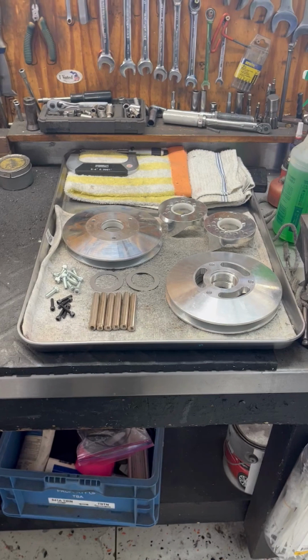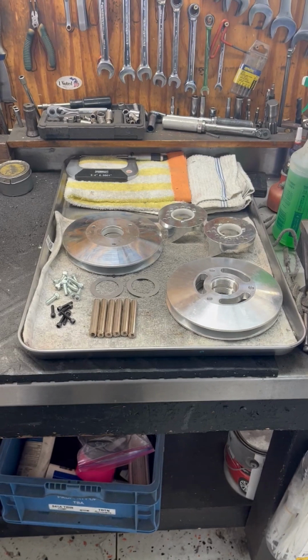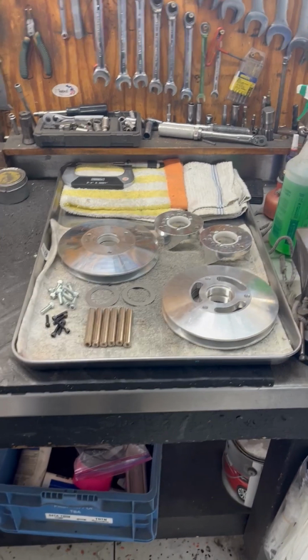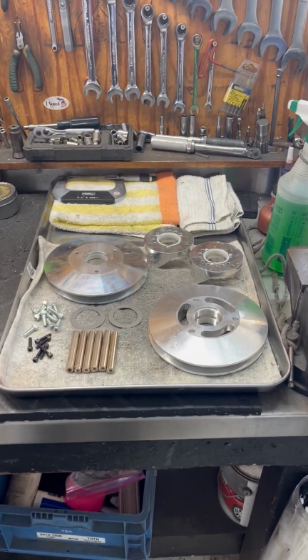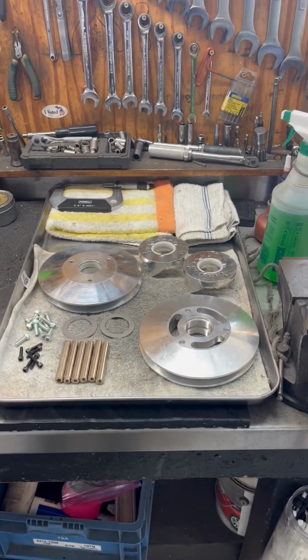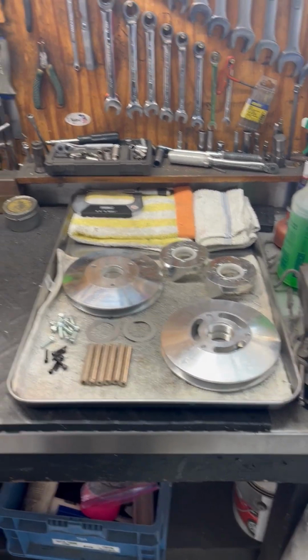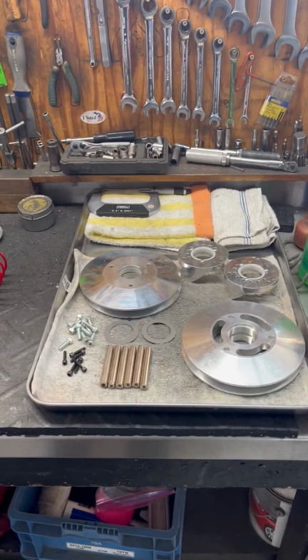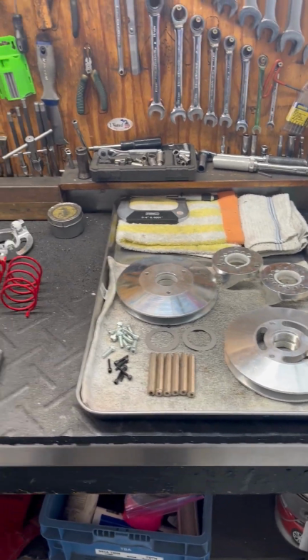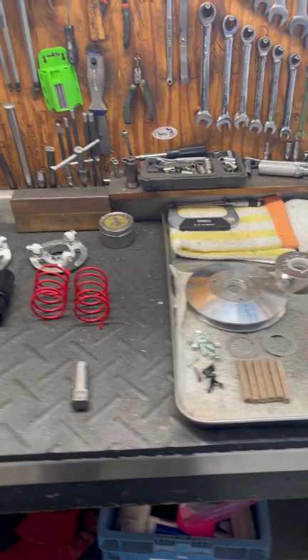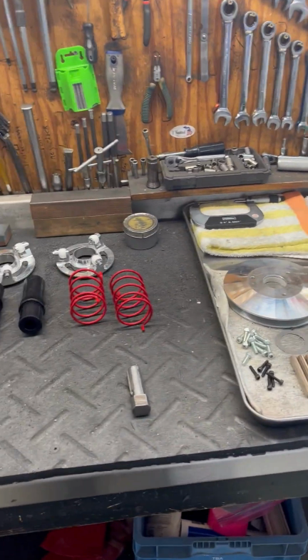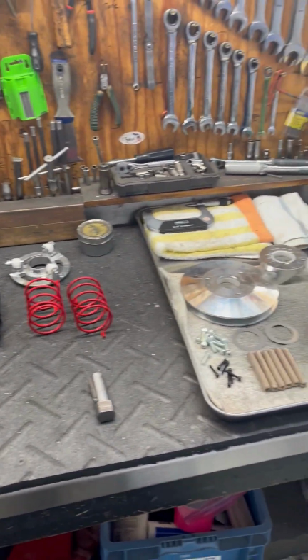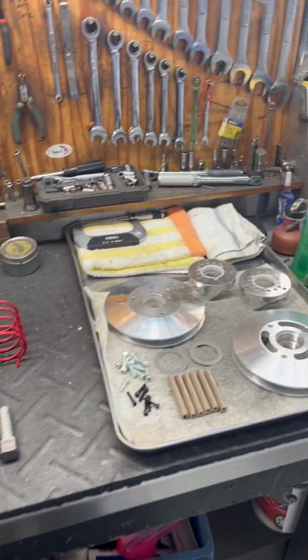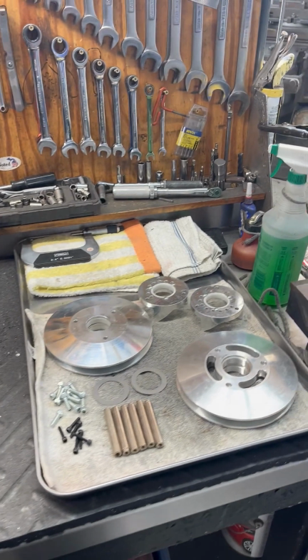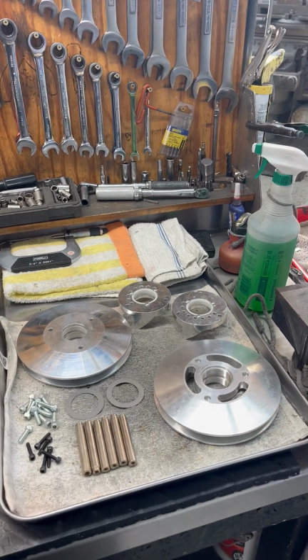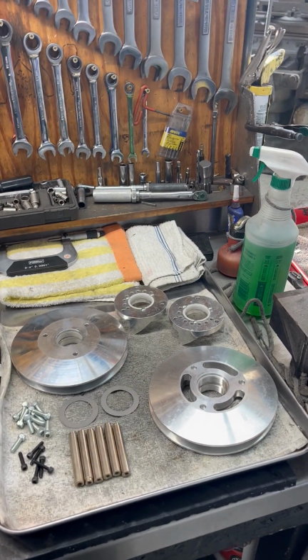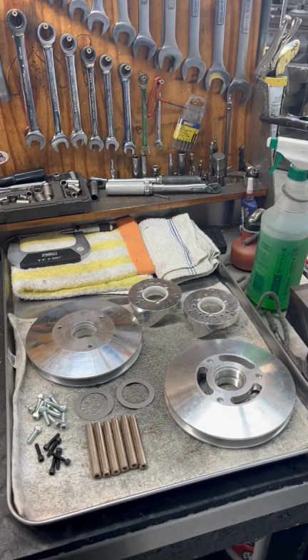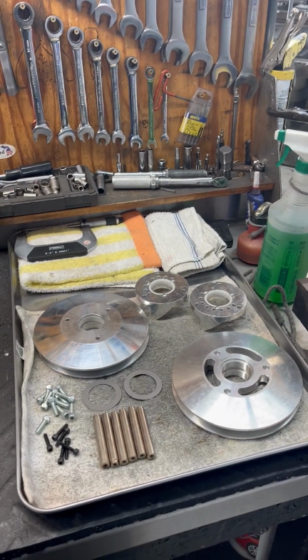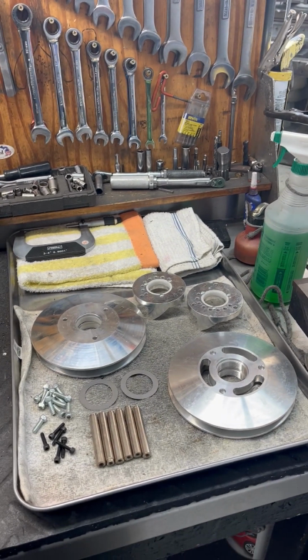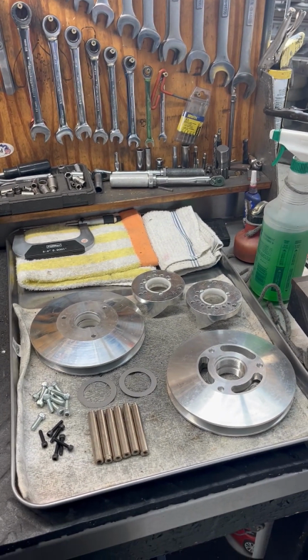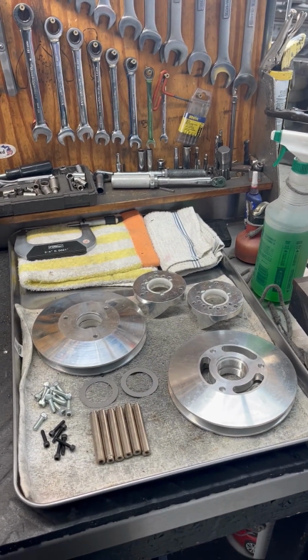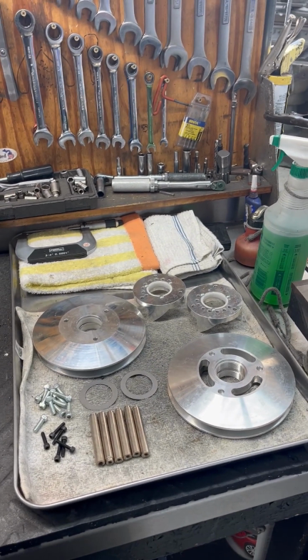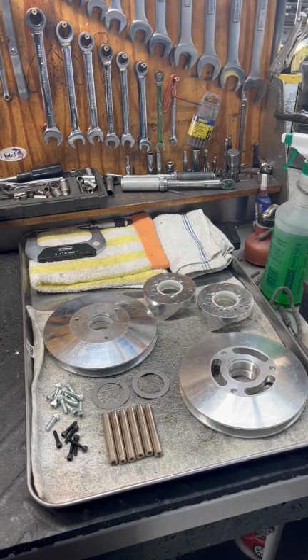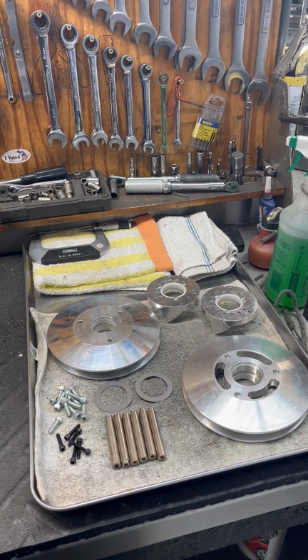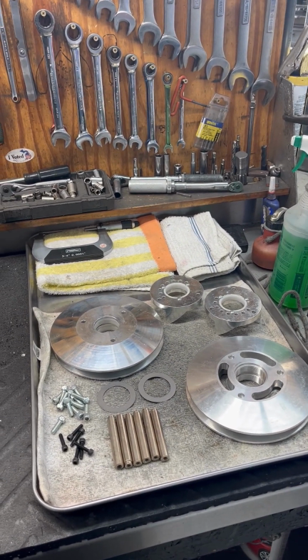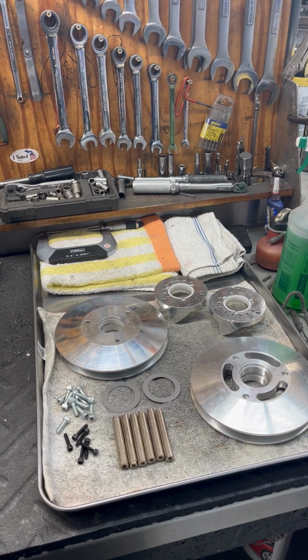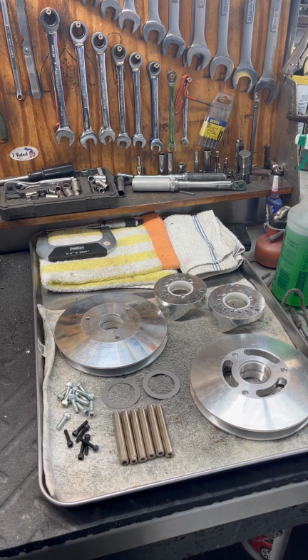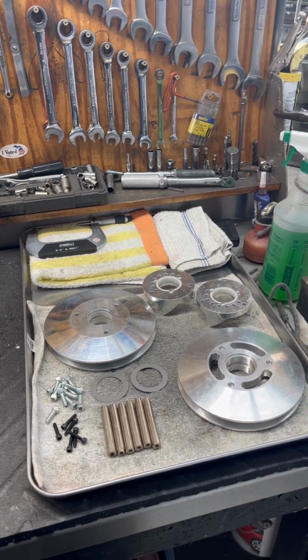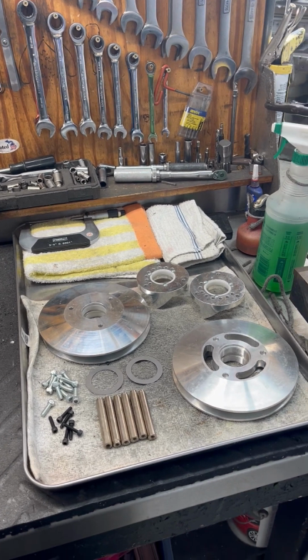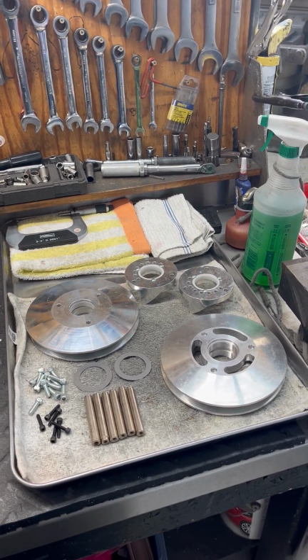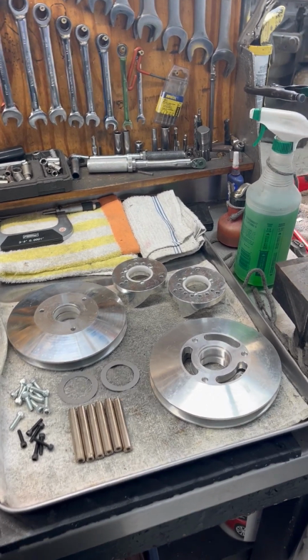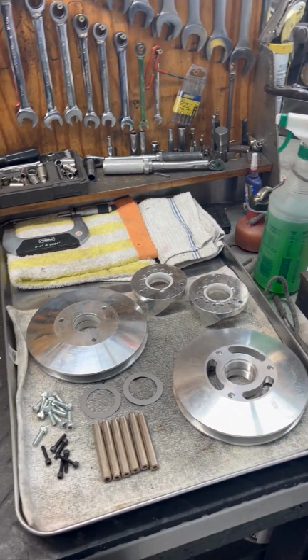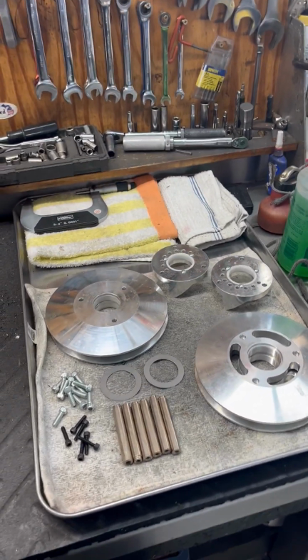Hey guys, Steve here from Blossom Racing. We're going to talk about secondary clutches today. We're going to assemble two secondary clutches, so I'll walk you through that process.